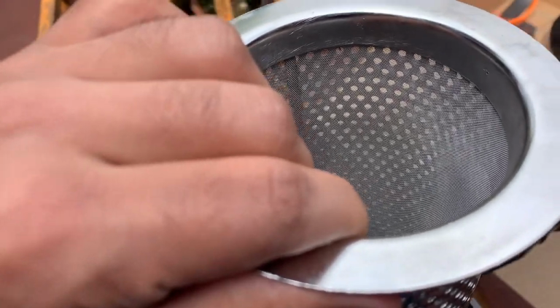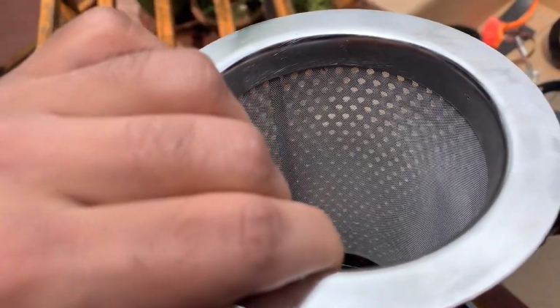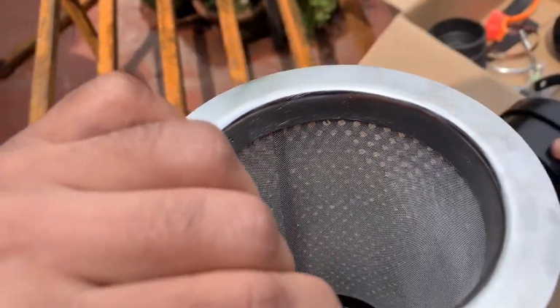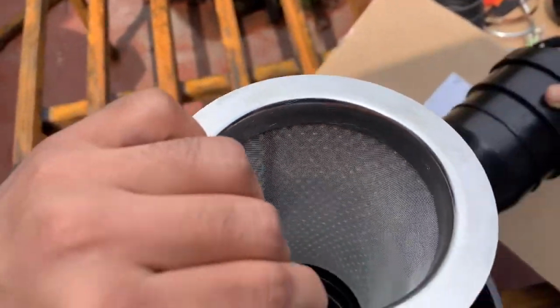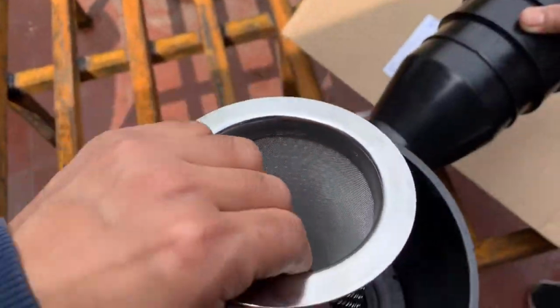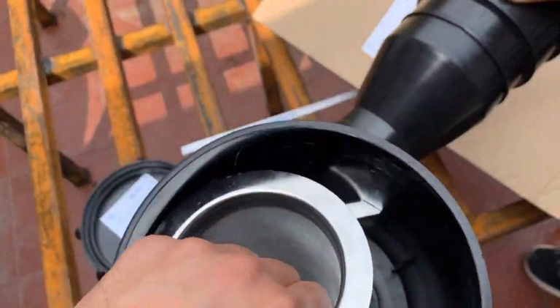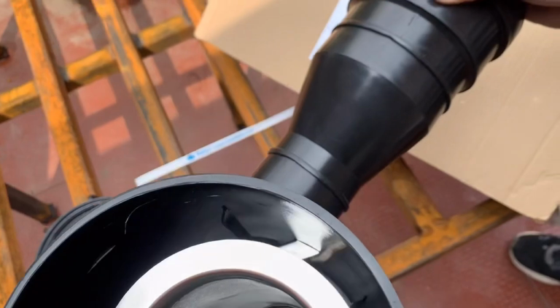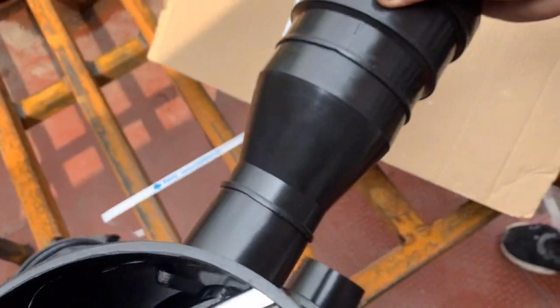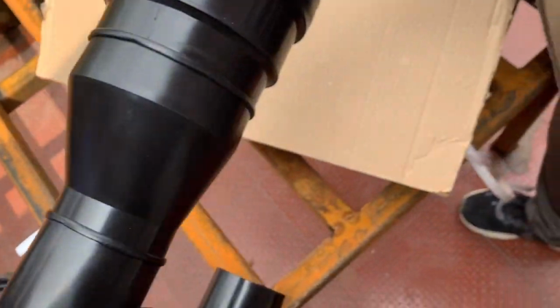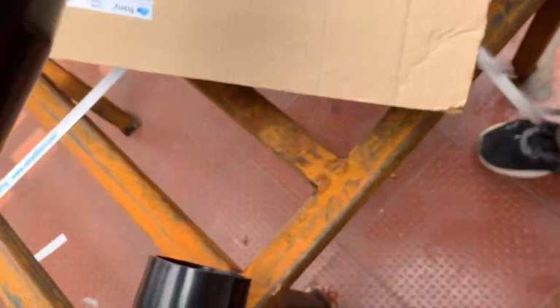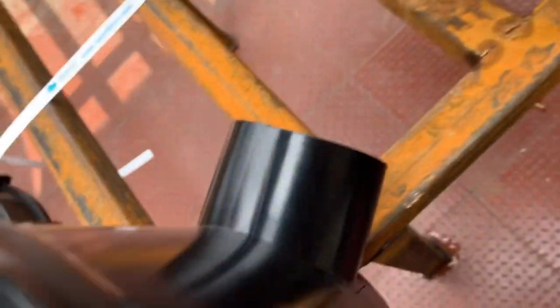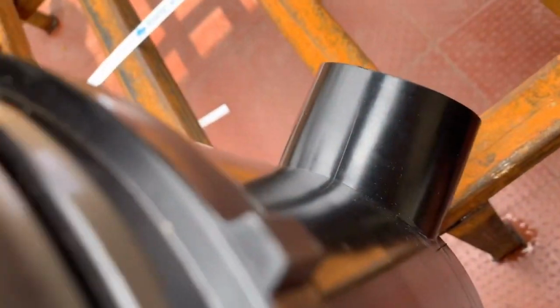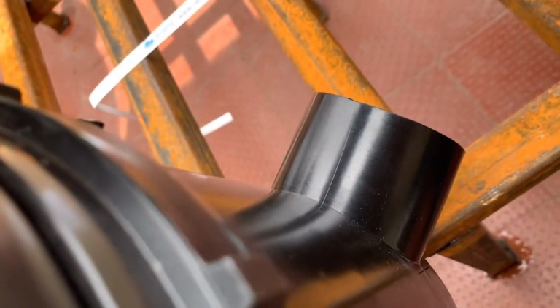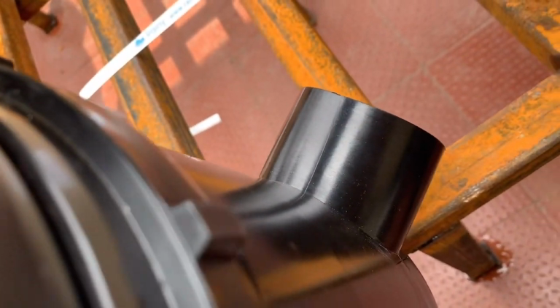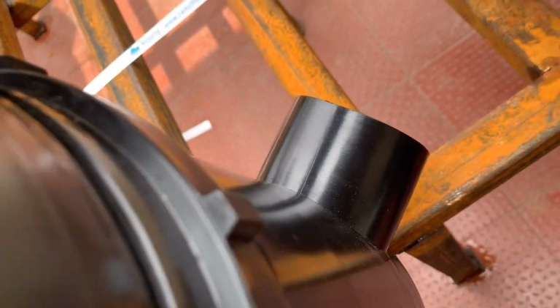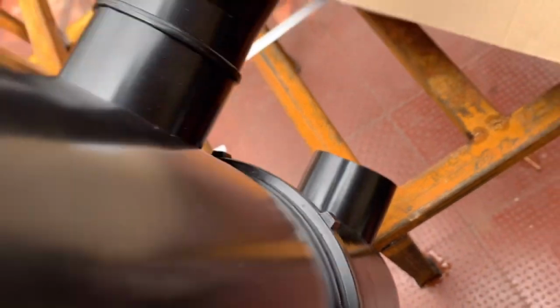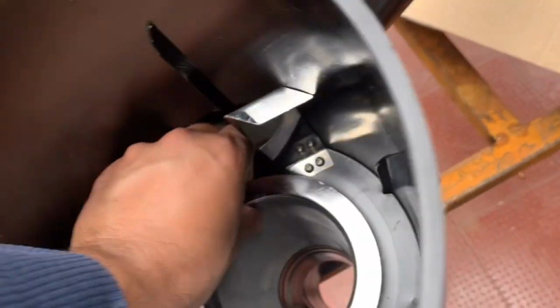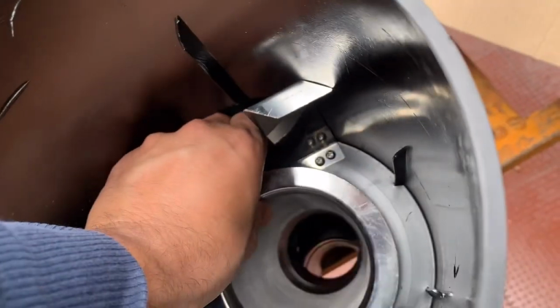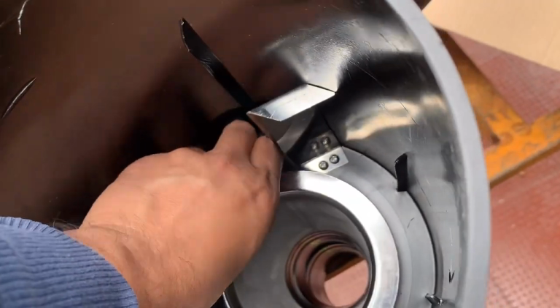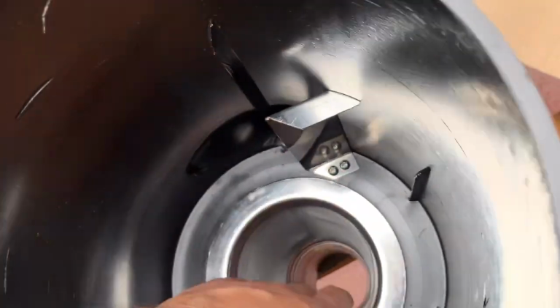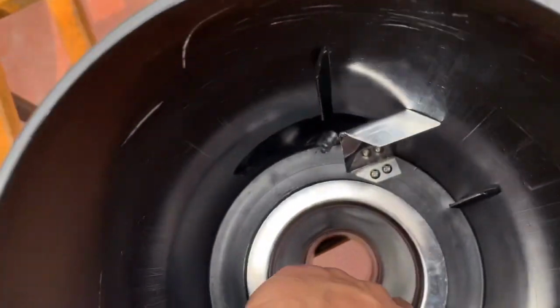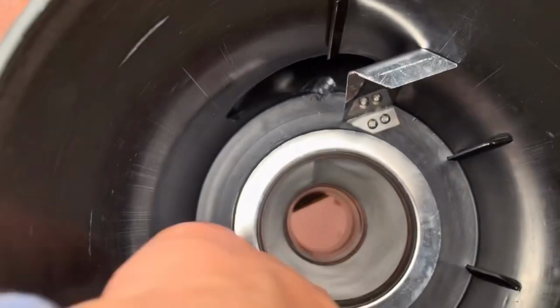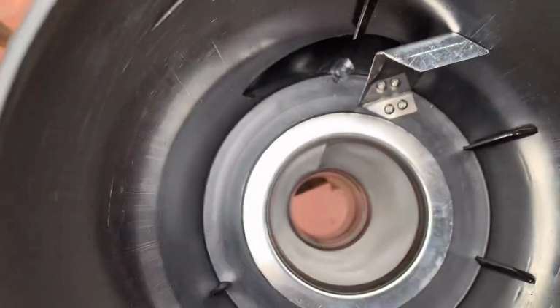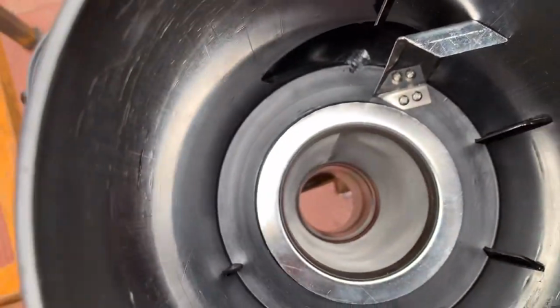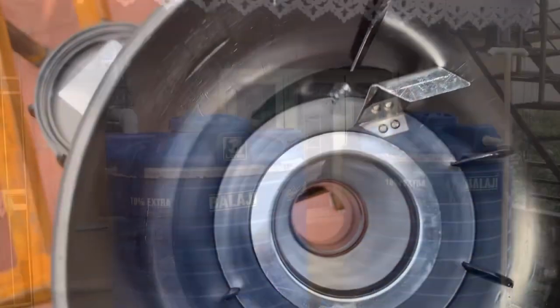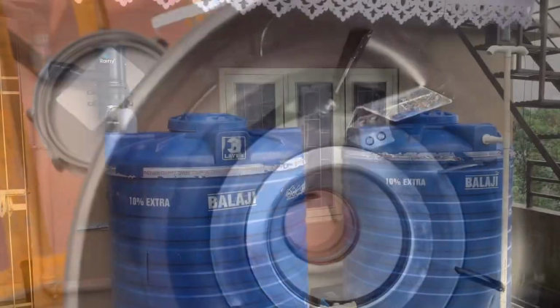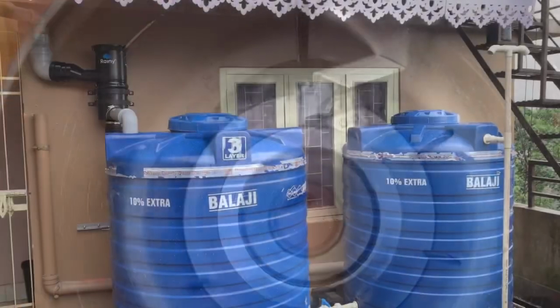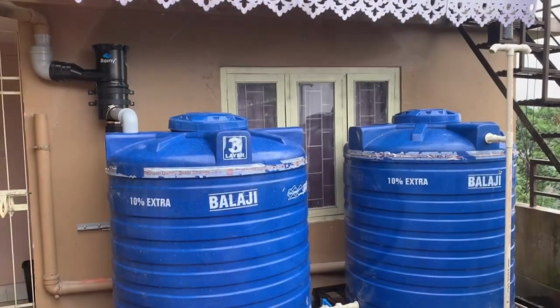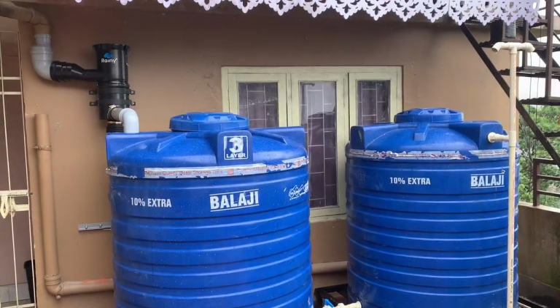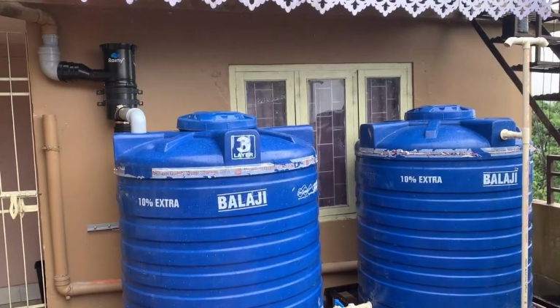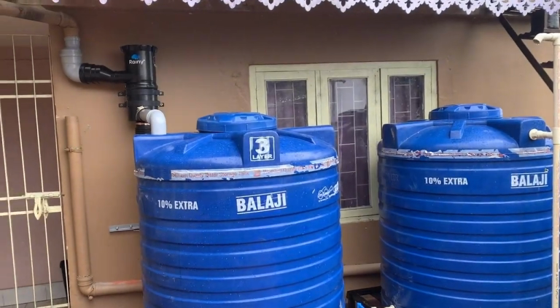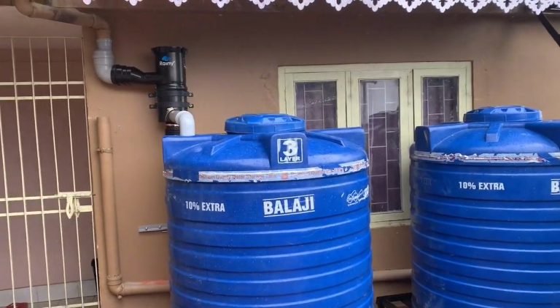So we have to flush out the overflow water and then filter the water directly. Simple. Okay, installation is complete.